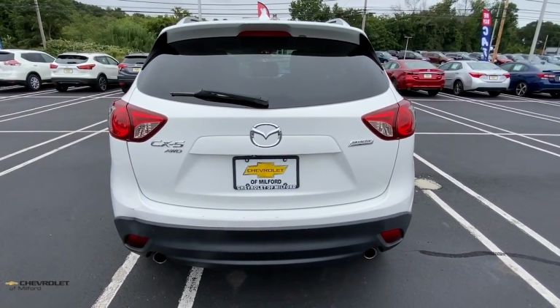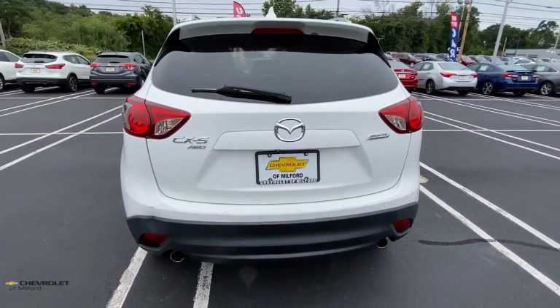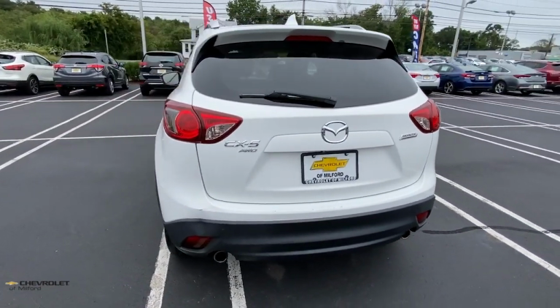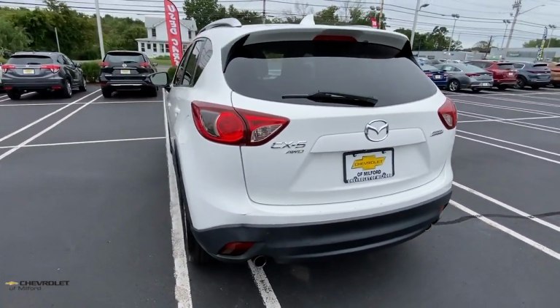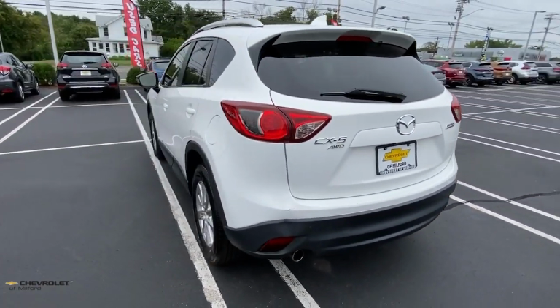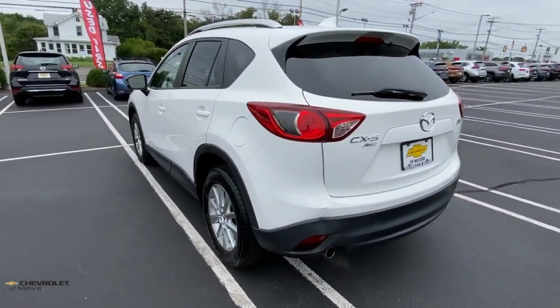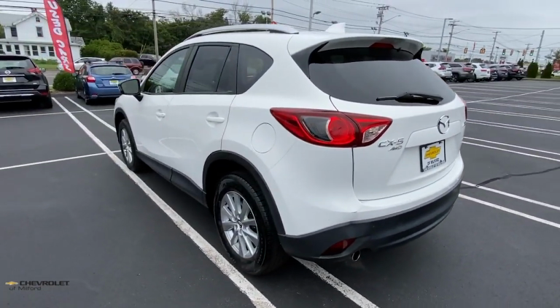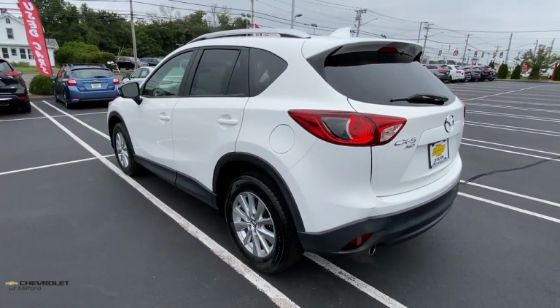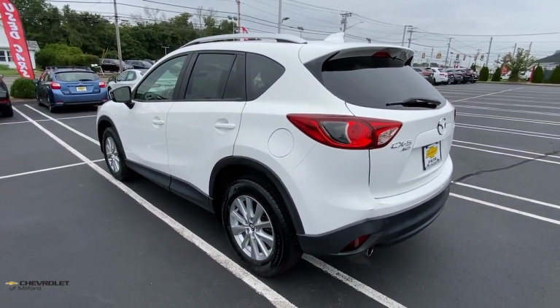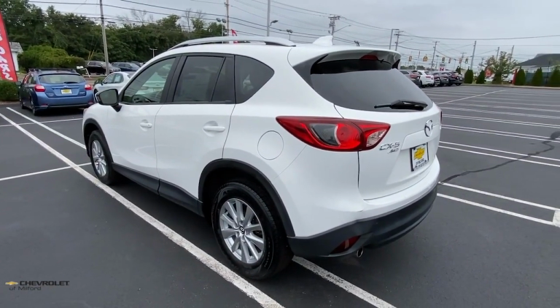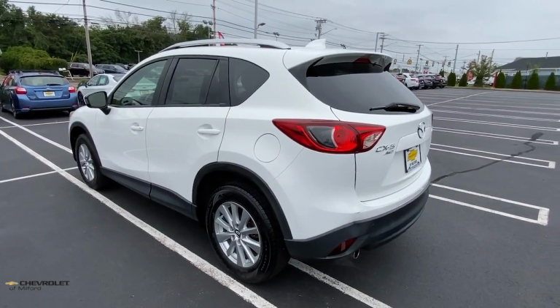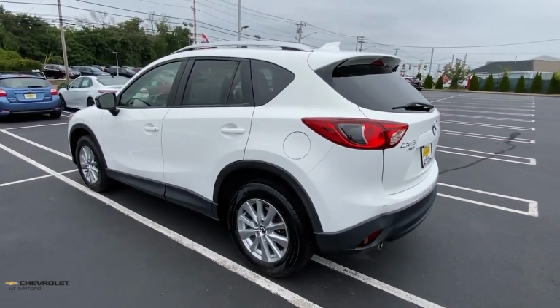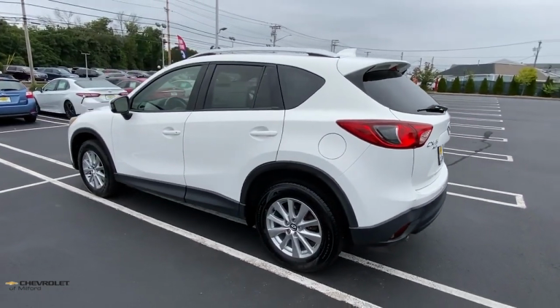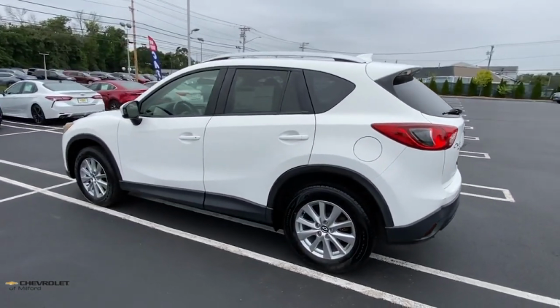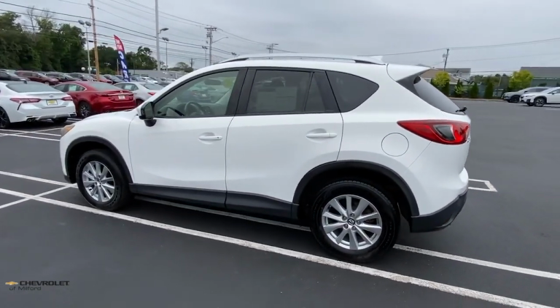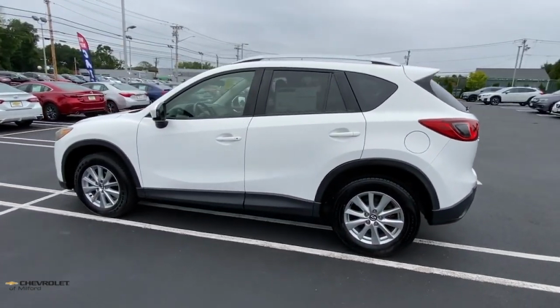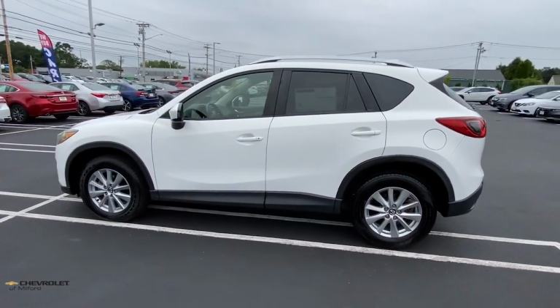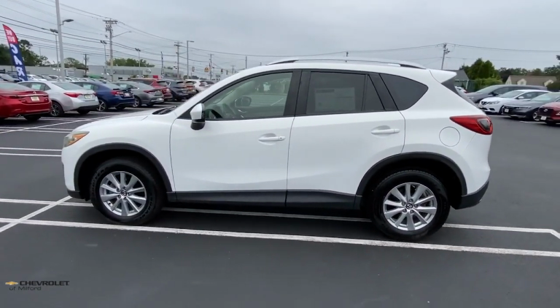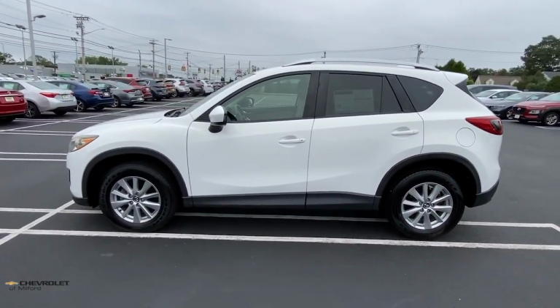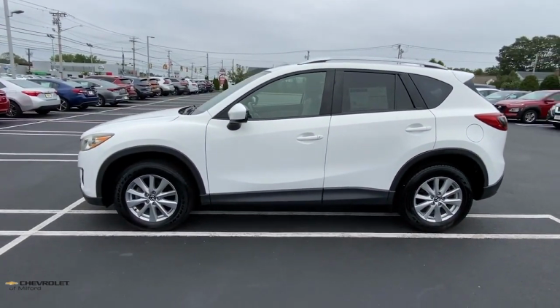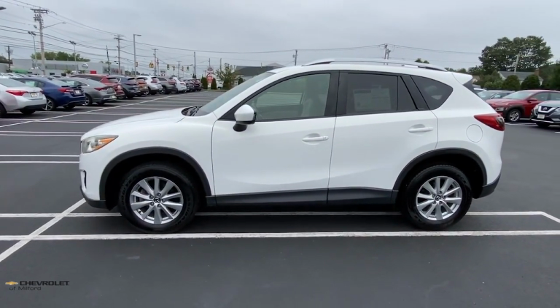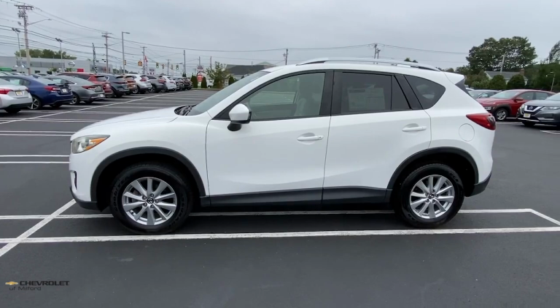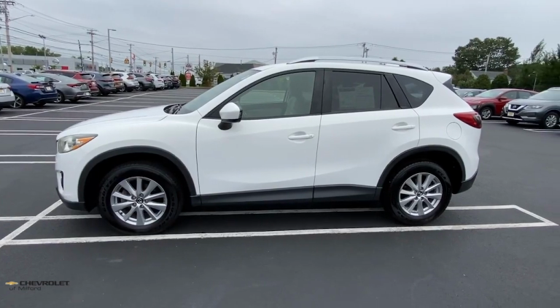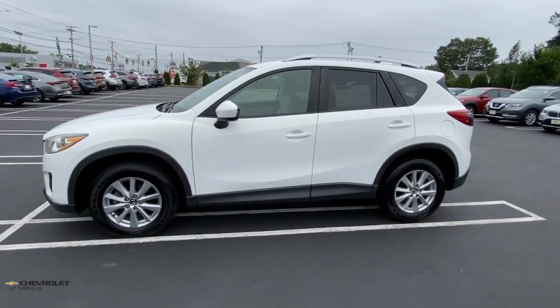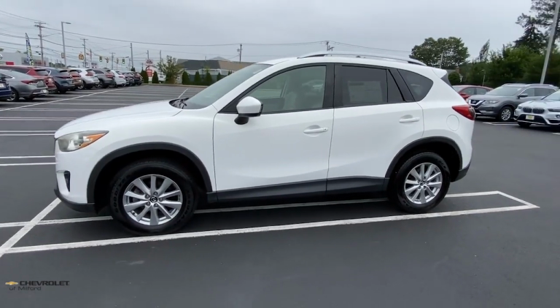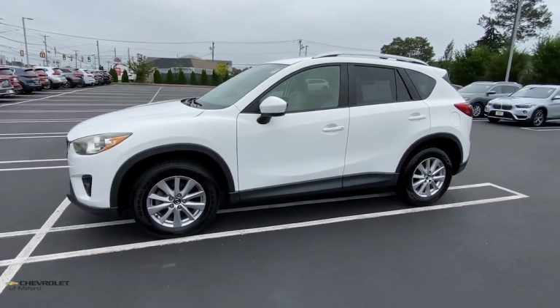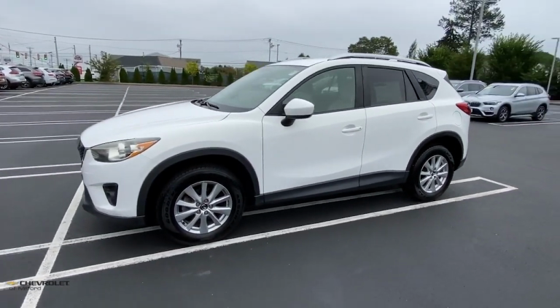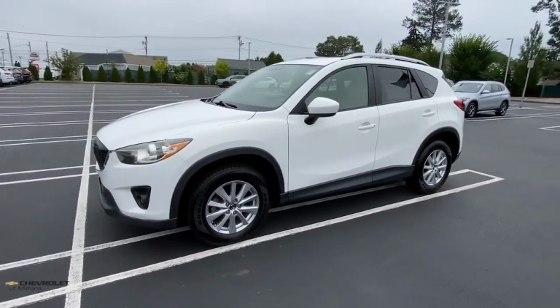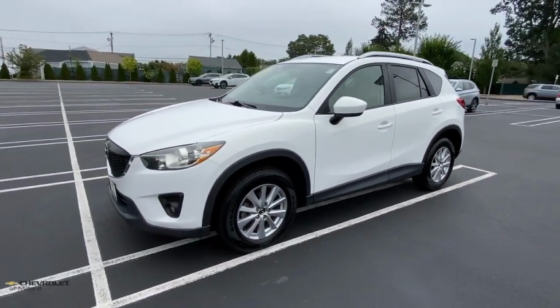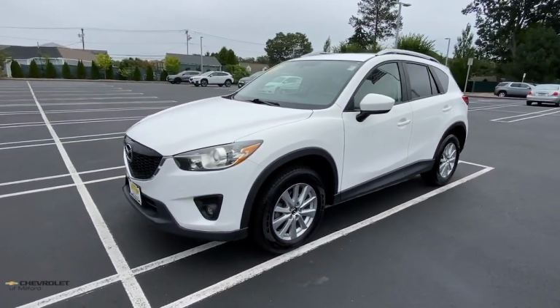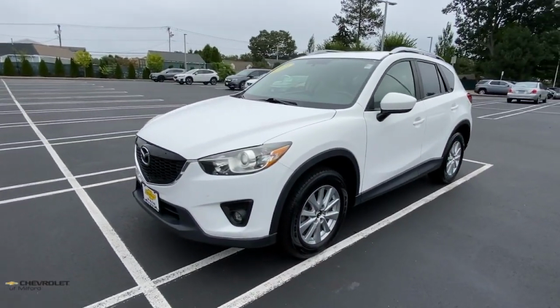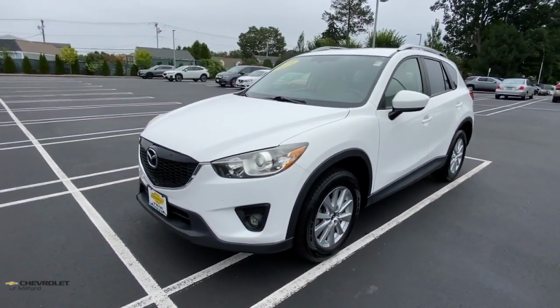Its excellent ride and cornering prowess make this upscale SUV a delight on country roads, and its exceptionally quiet cabin creates a soothing oasis wherever the journey takes you. These are just some of the great options this vehicle comes with.